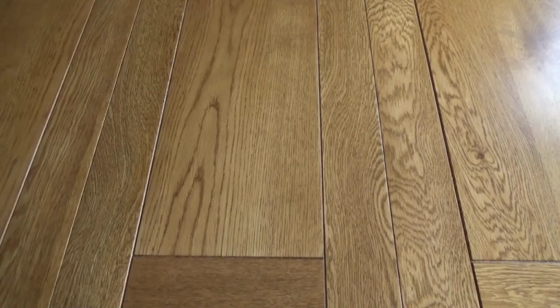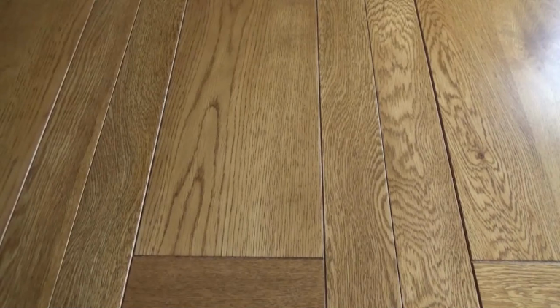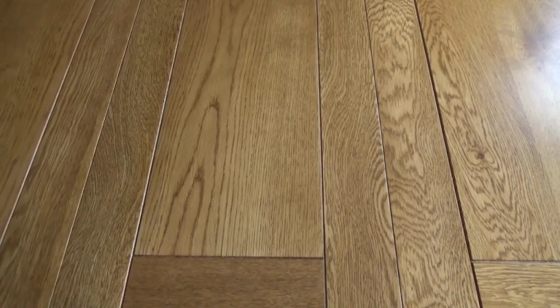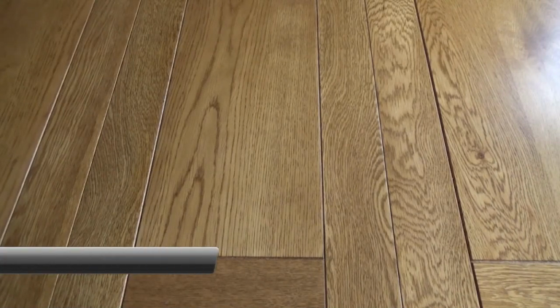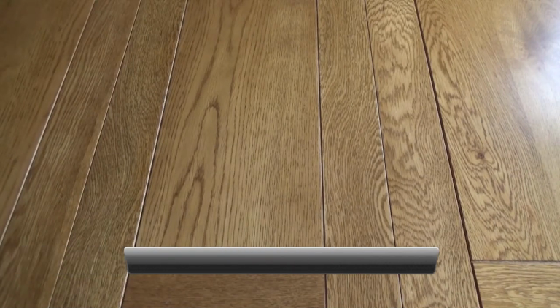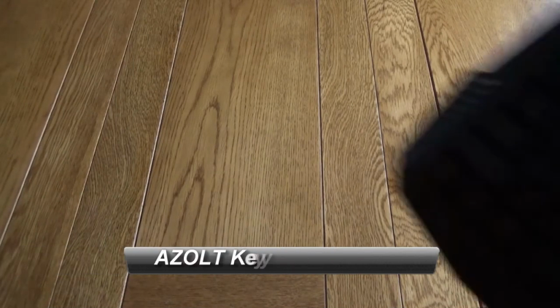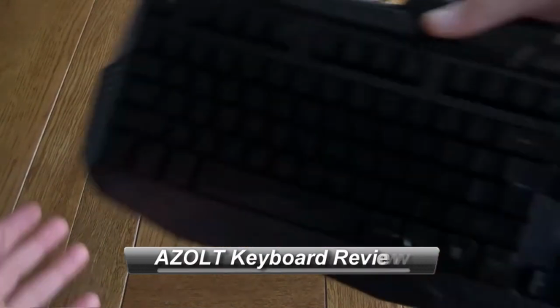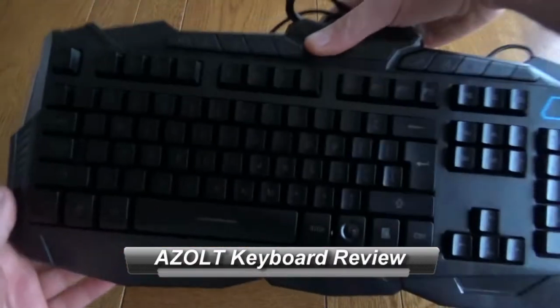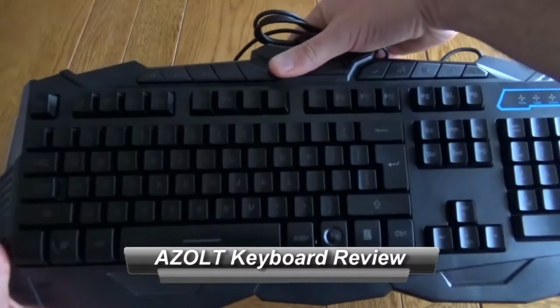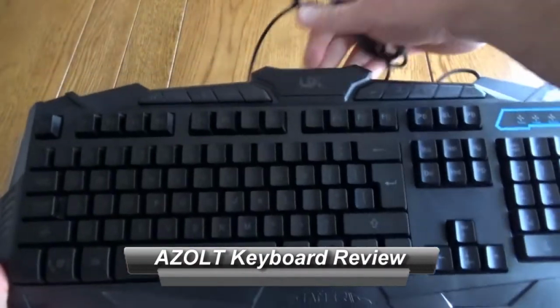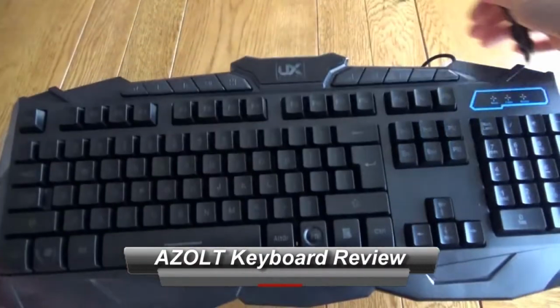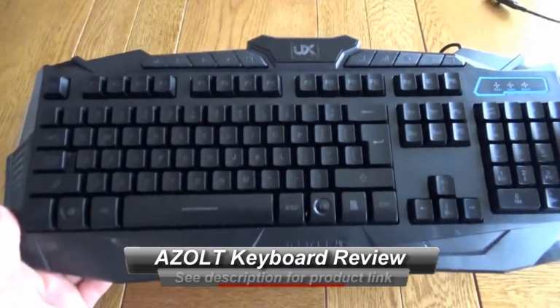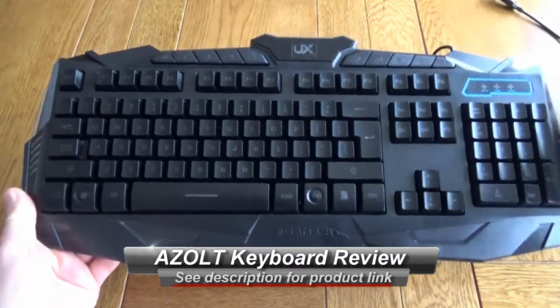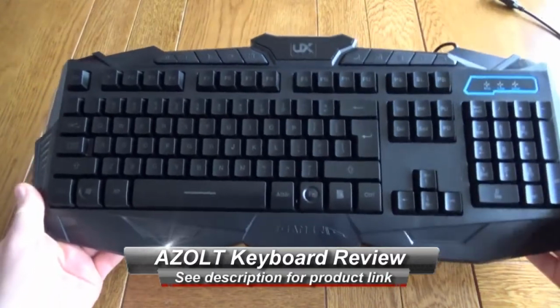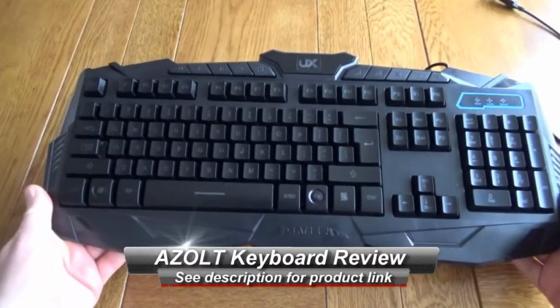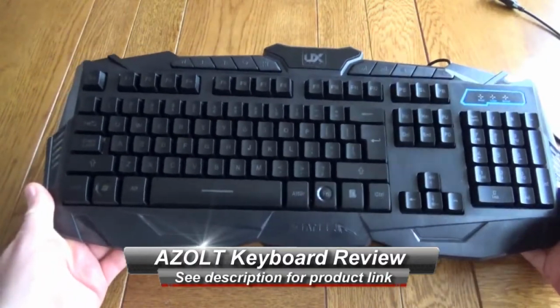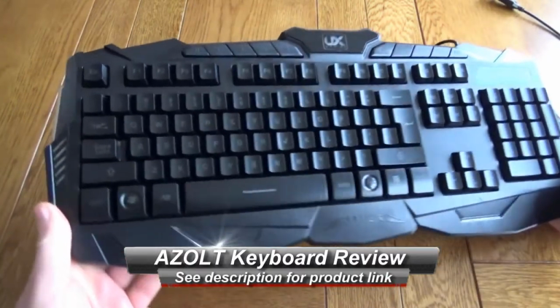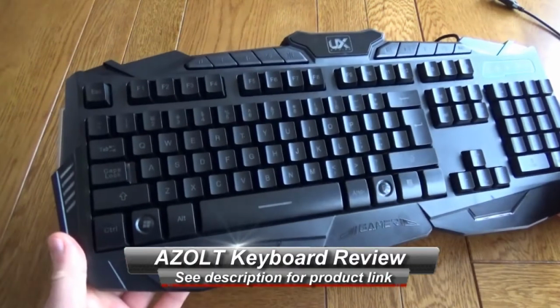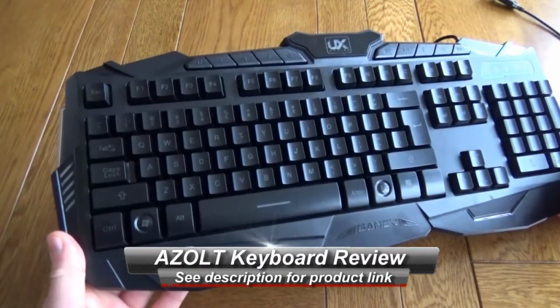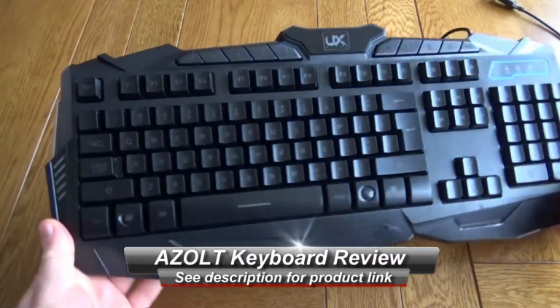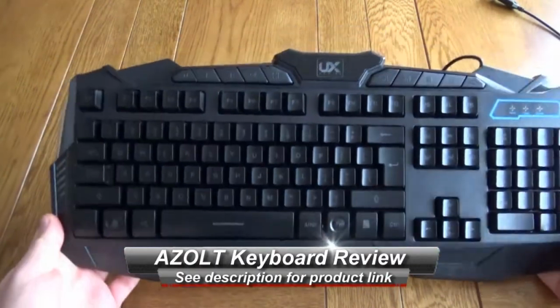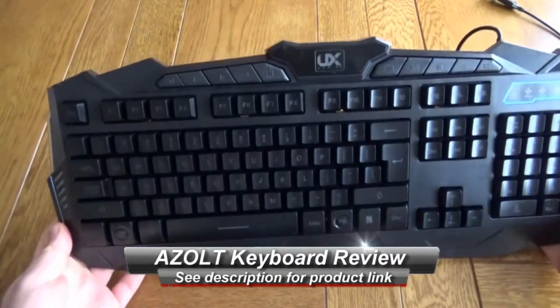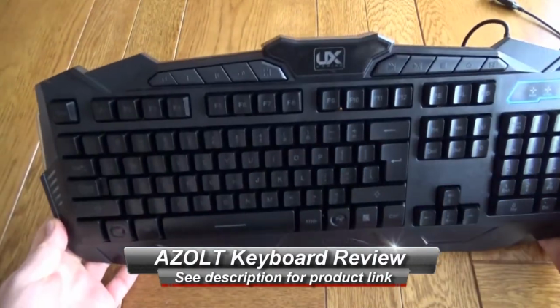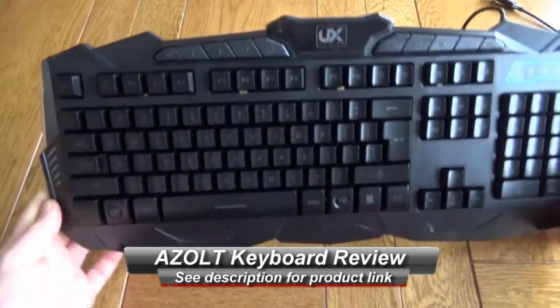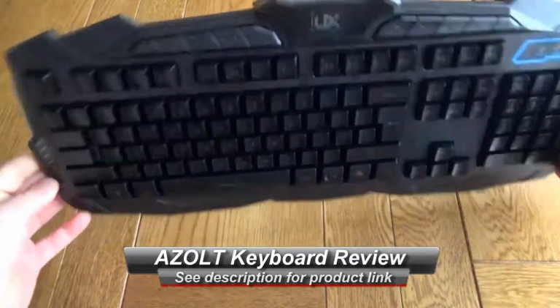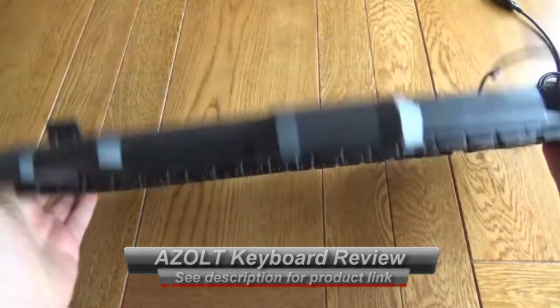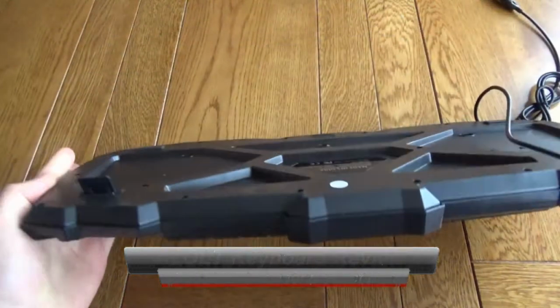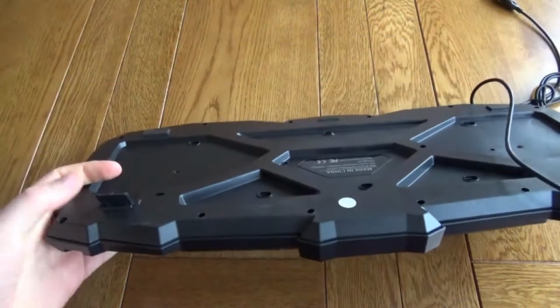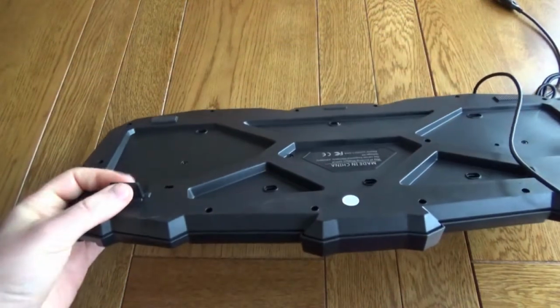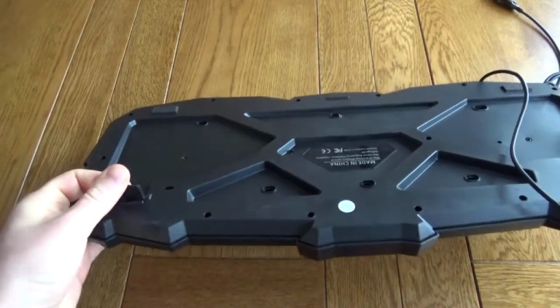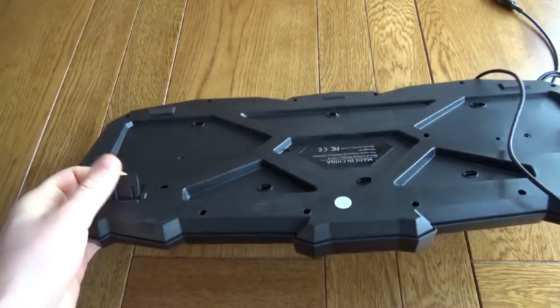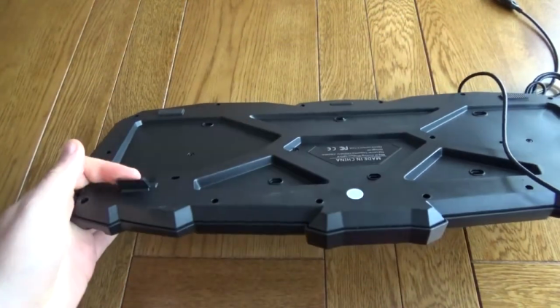Hello, this is a very quick look at the Azalt gaming keyboard and mouse. This is a combination pack that you can buy. It's quite a low-cost gaming keyboard, has a very aggressive look — certainly something you'd want for a gaming keyboard rather than an office keyboard.